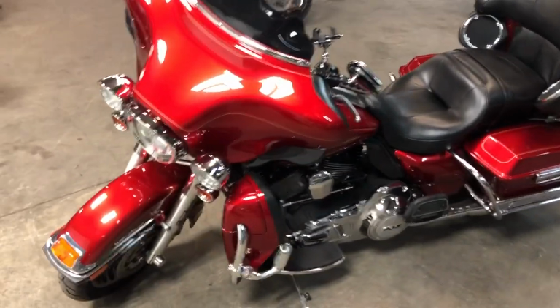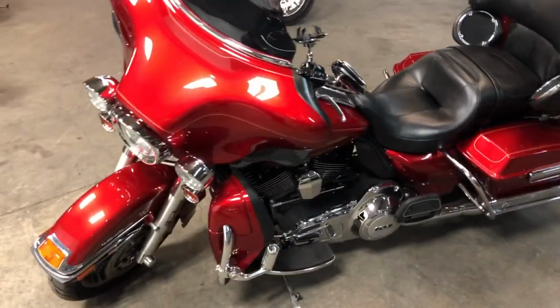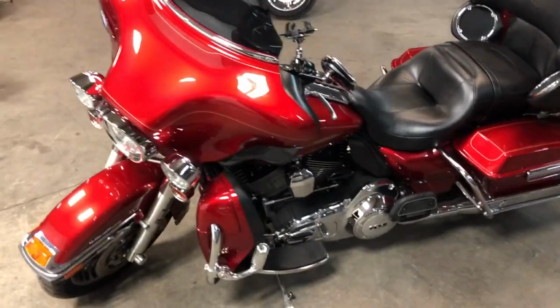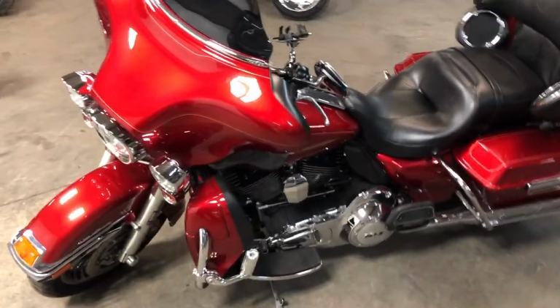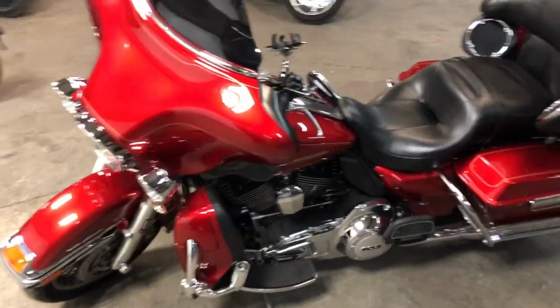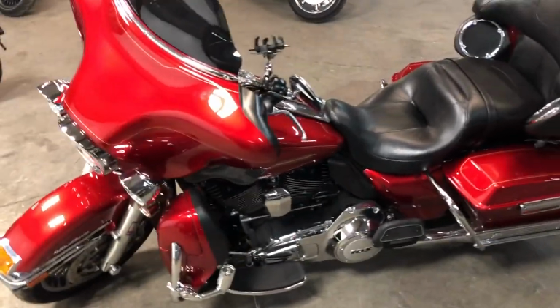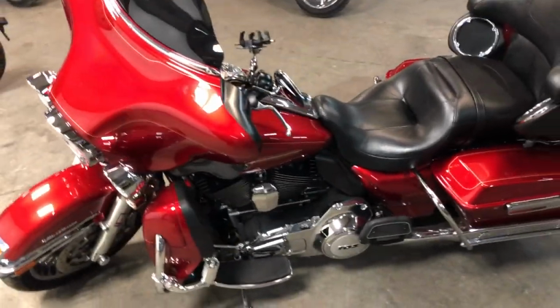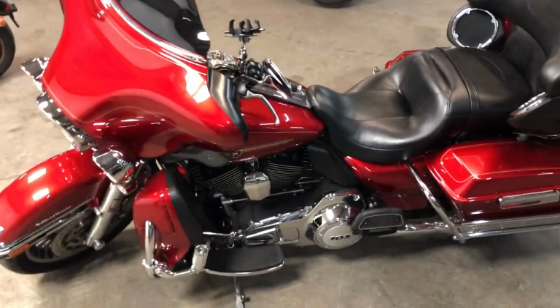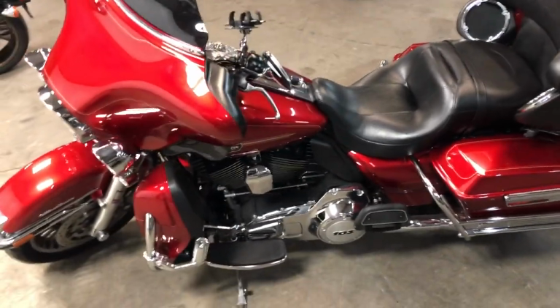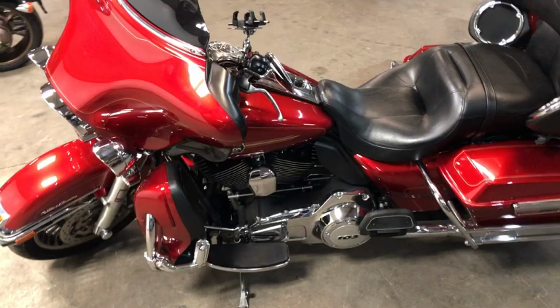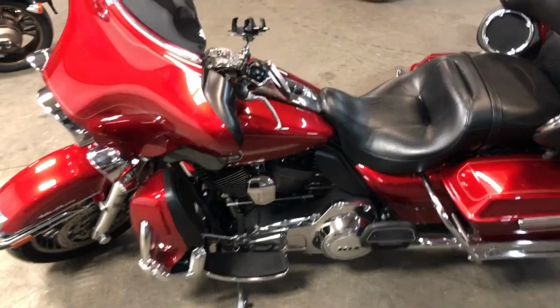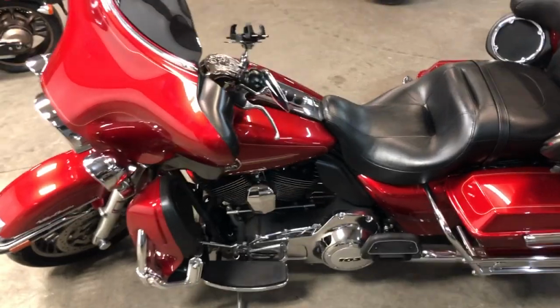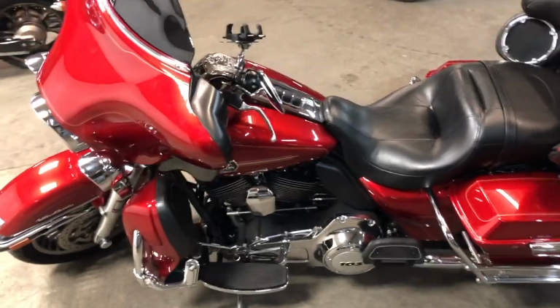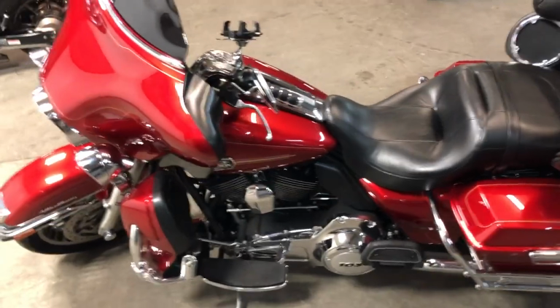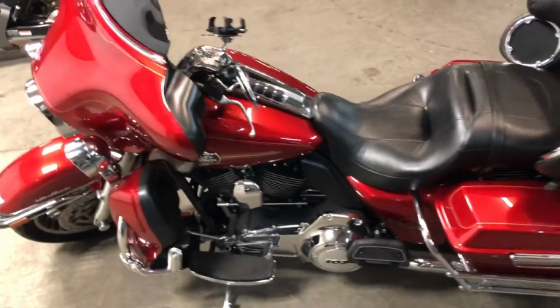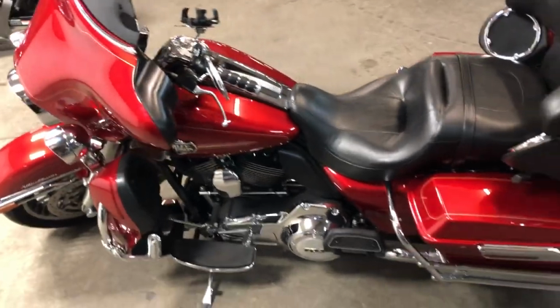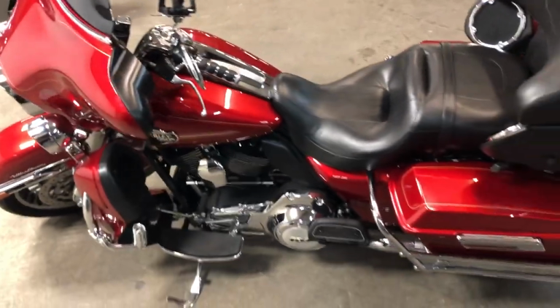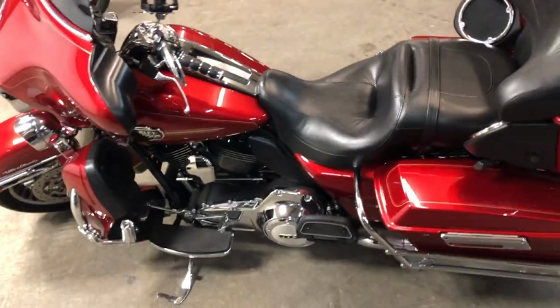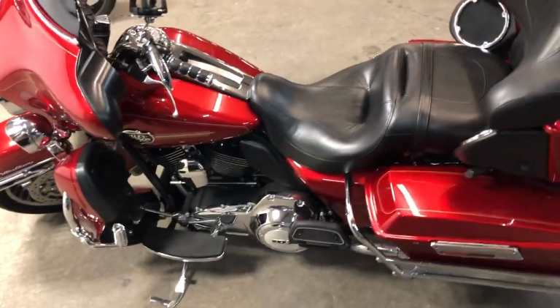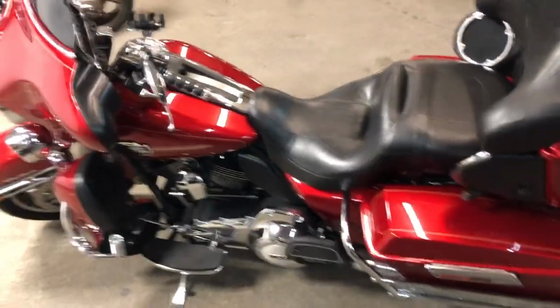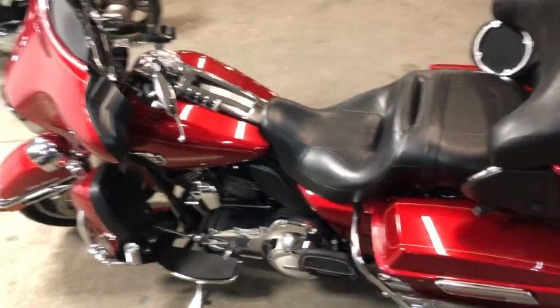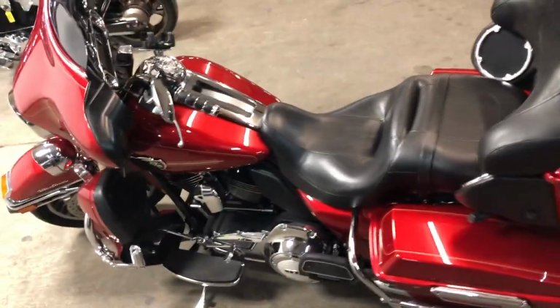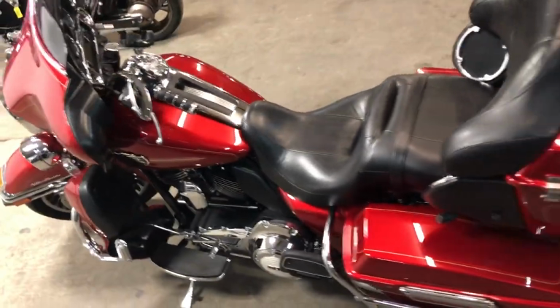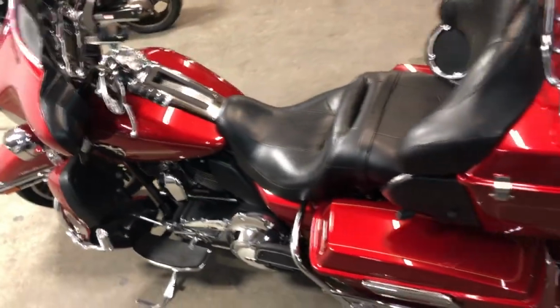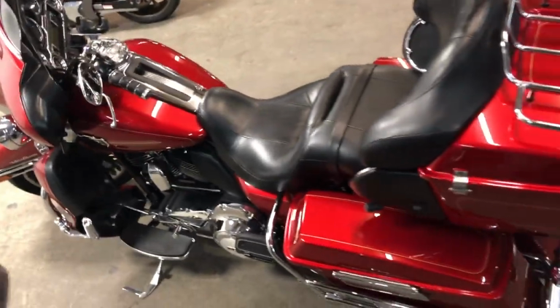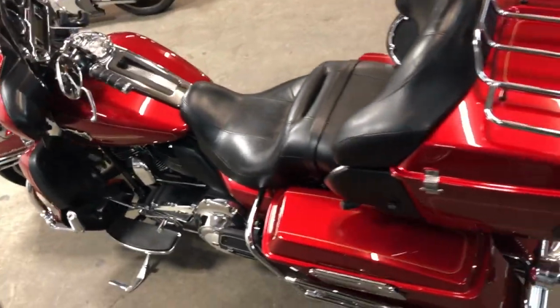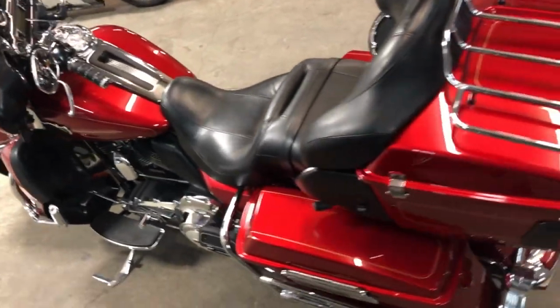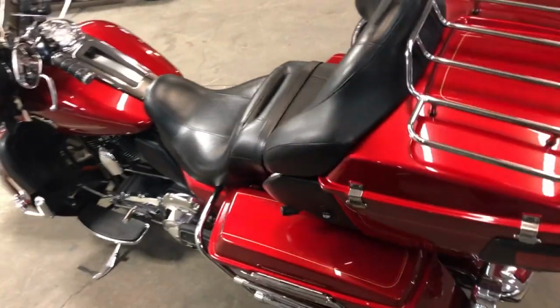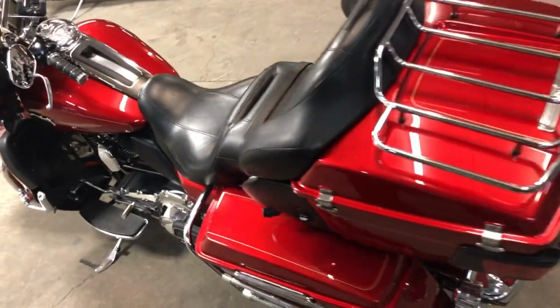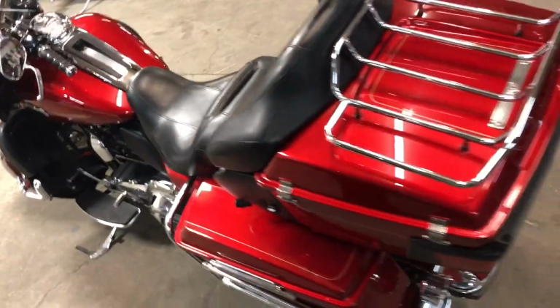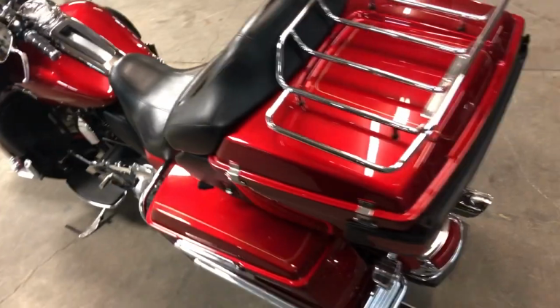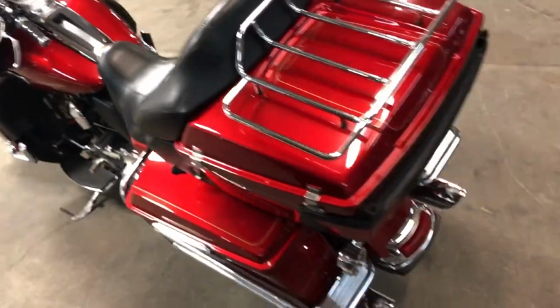cup holder, phone holder, saddlebags, saddlebag guards, dual Vance and Hines exhaust. Sounds great. That's a '13 Ultra.